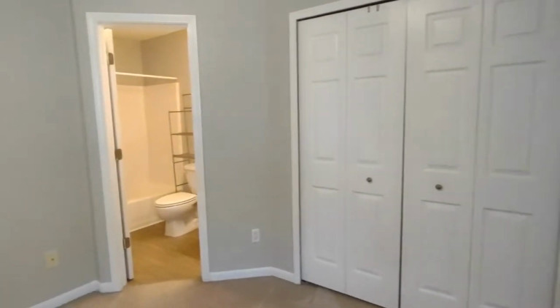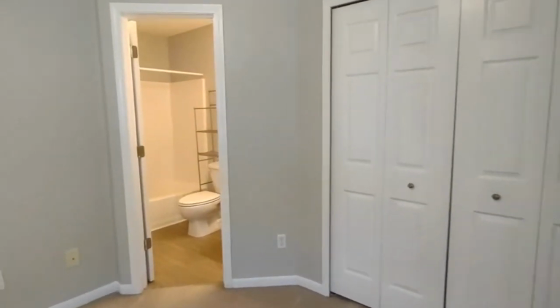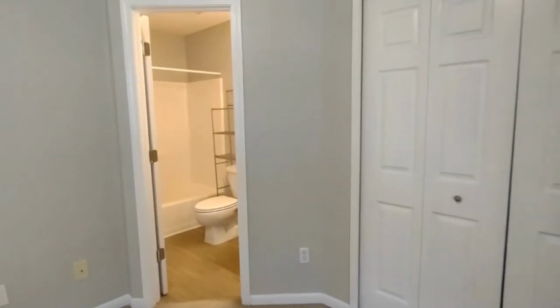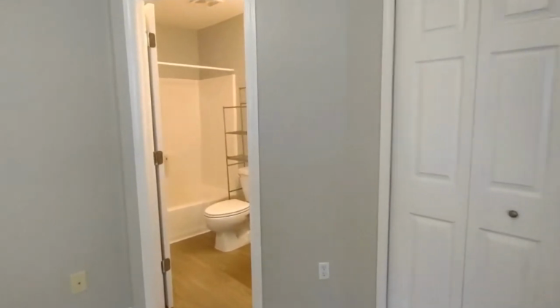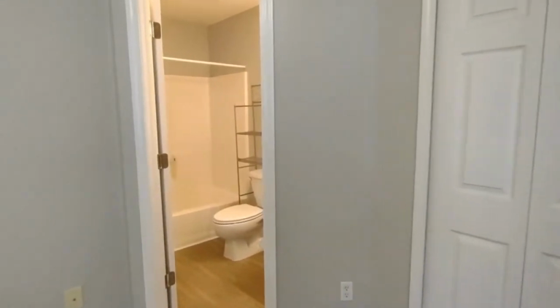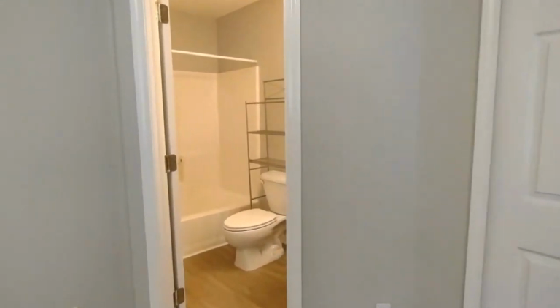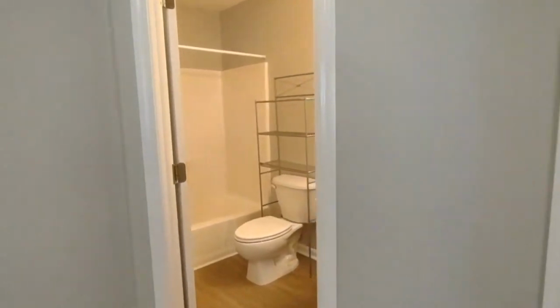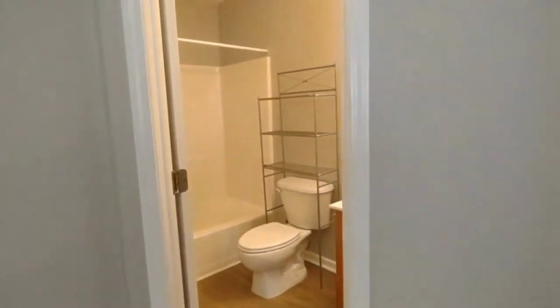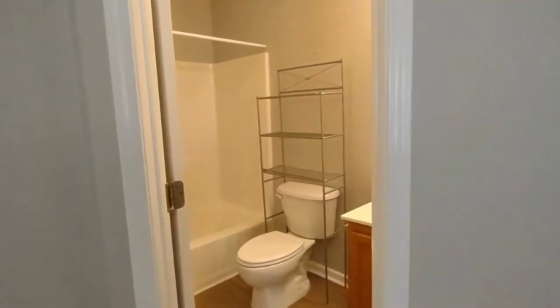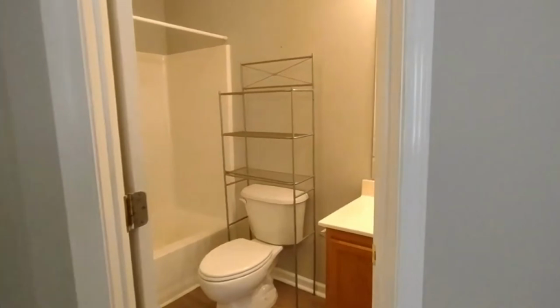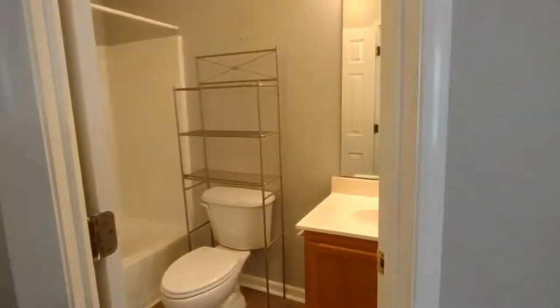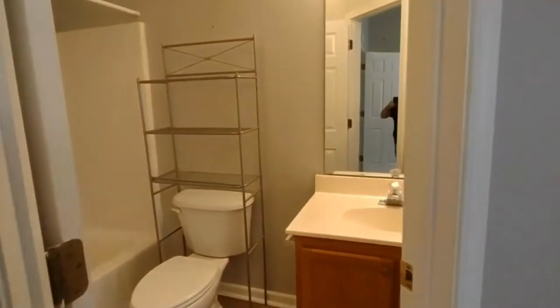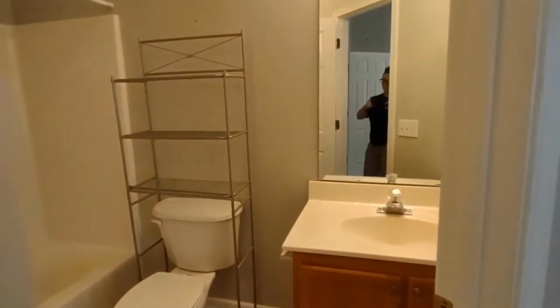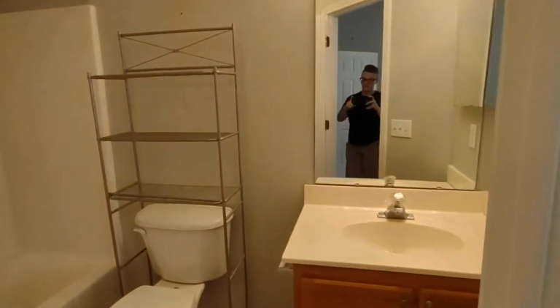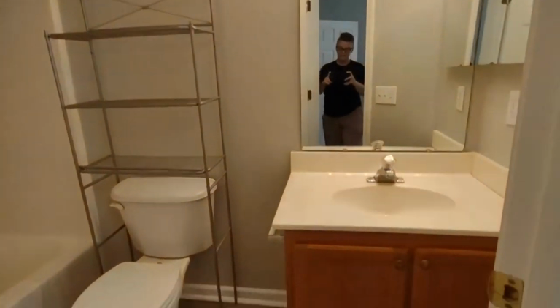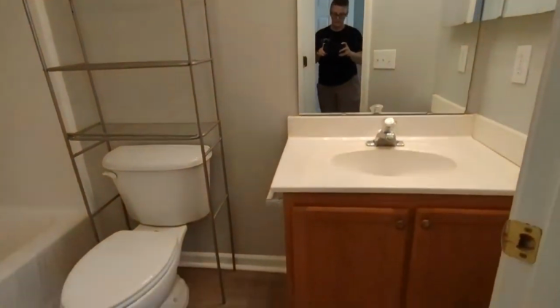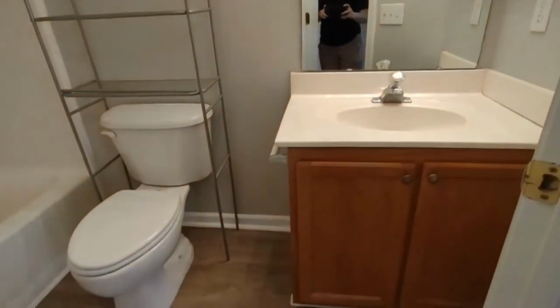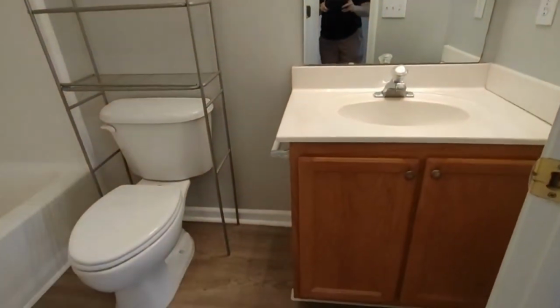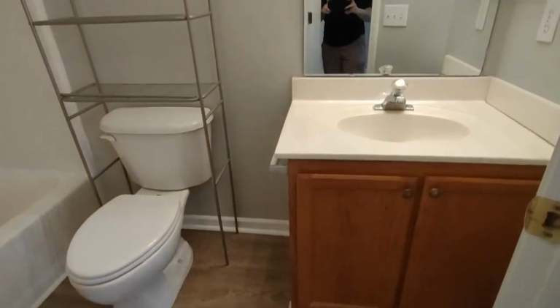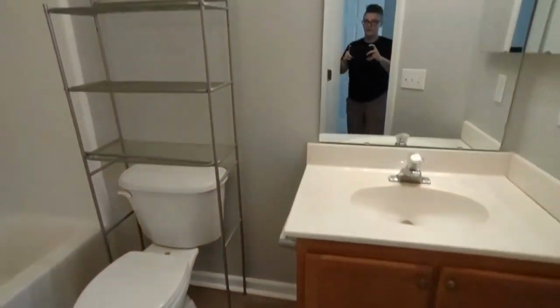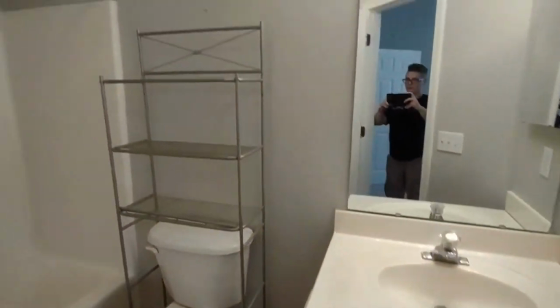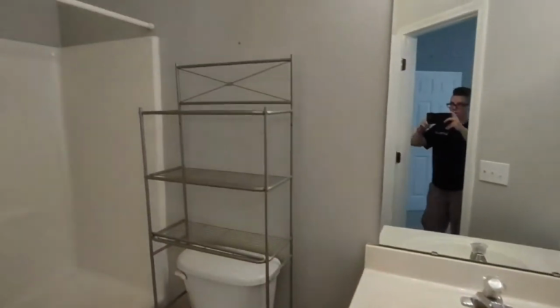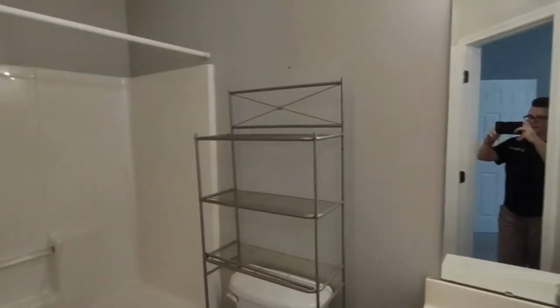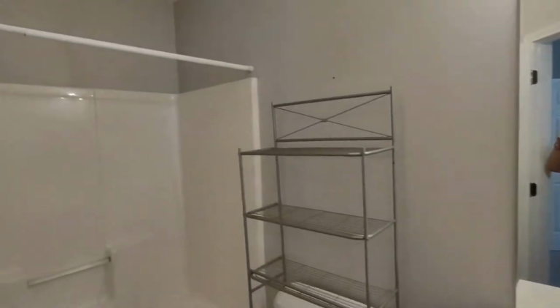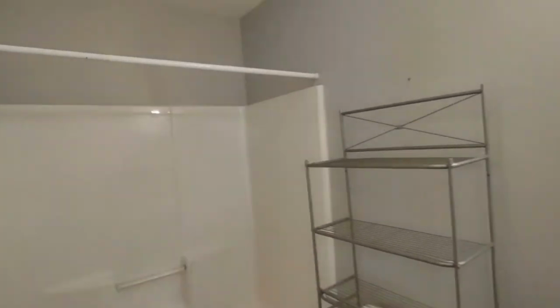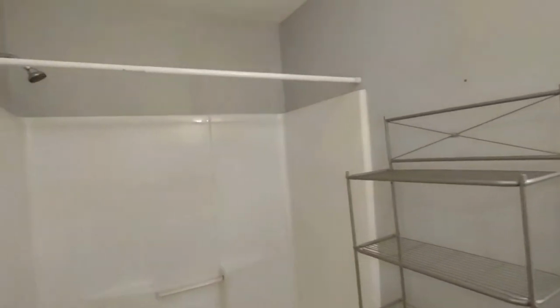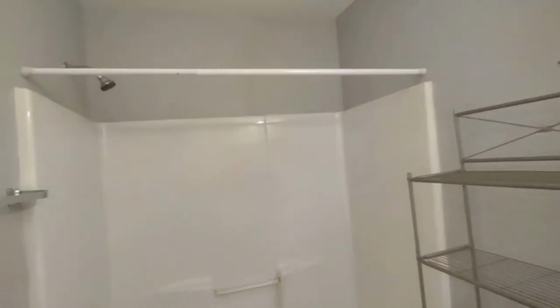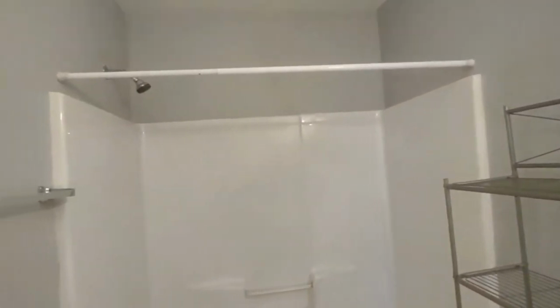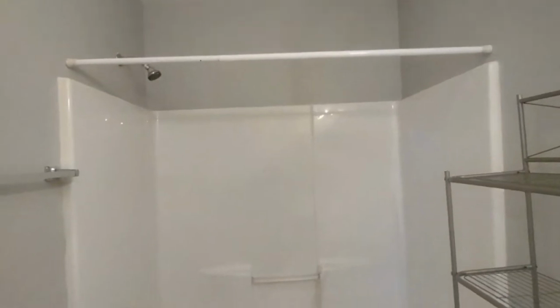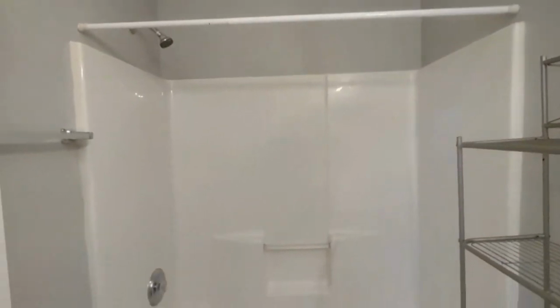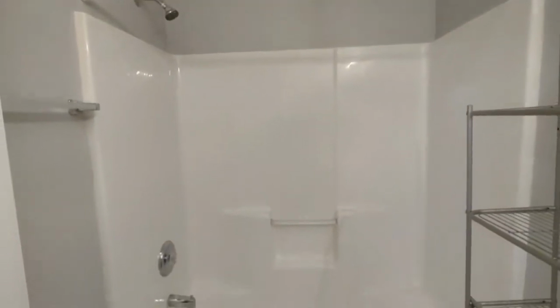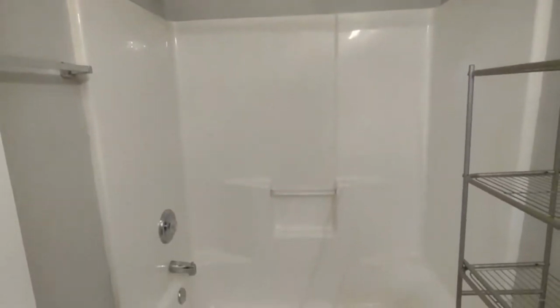It also has an ensuite master bath. The master bath features a large vanity, large mirror, and shower-tub combination.